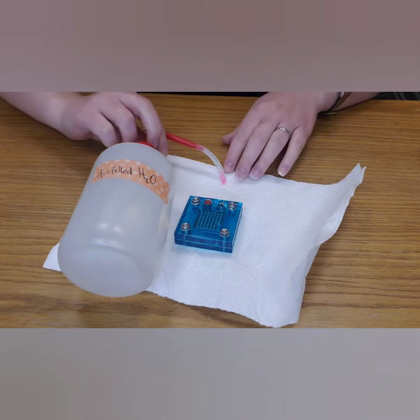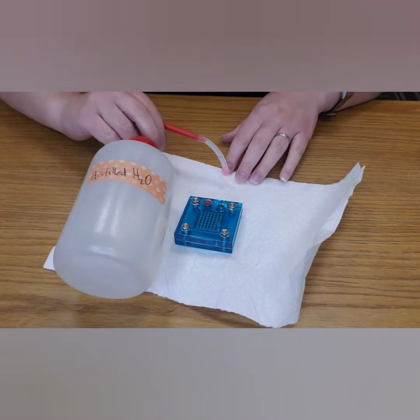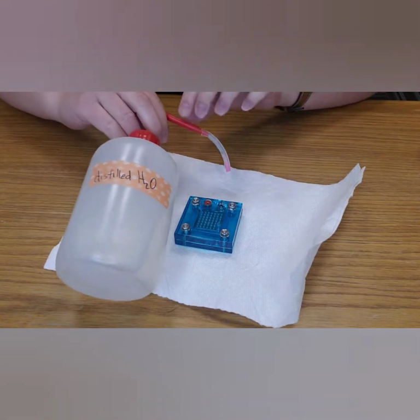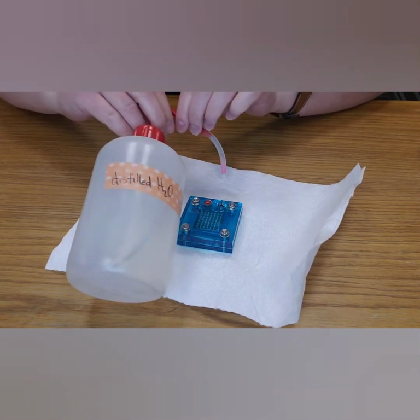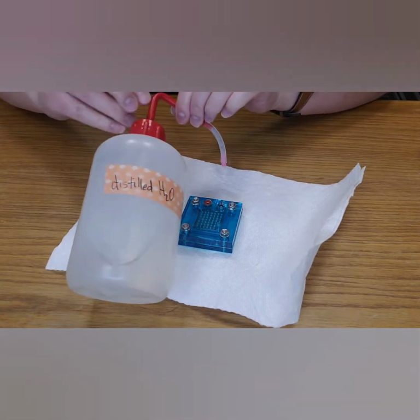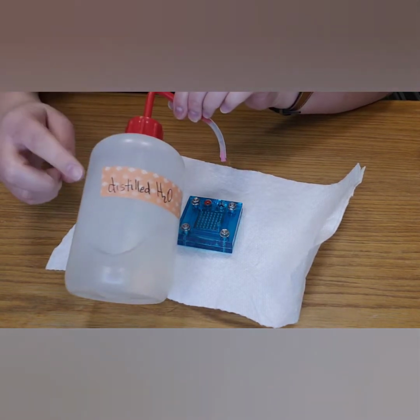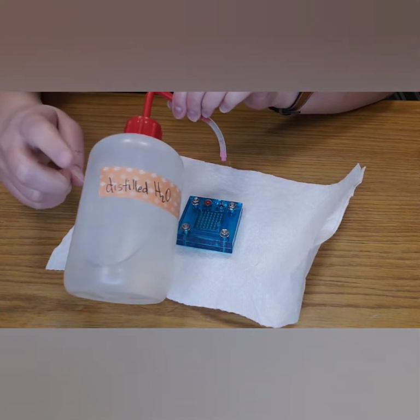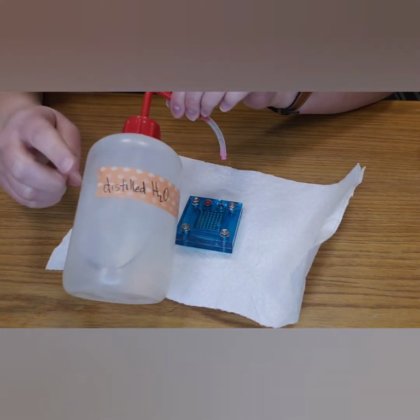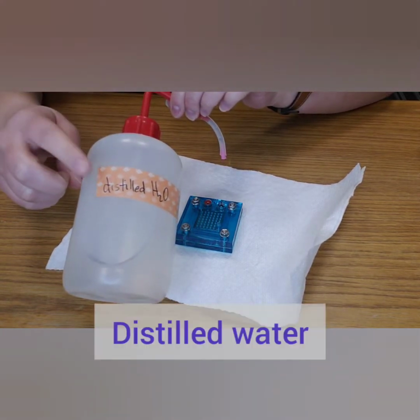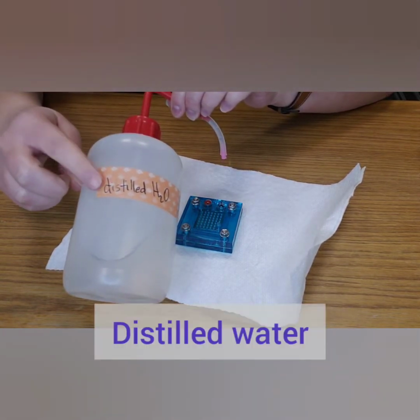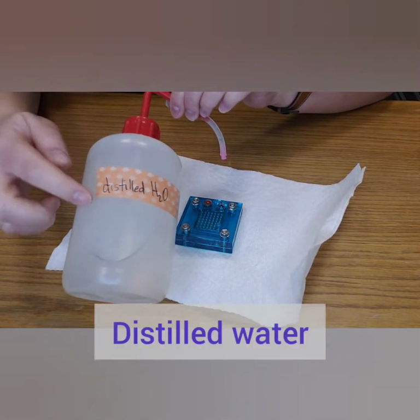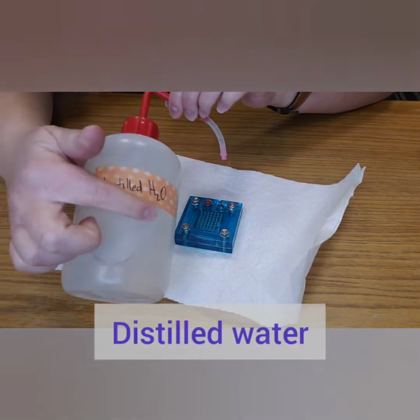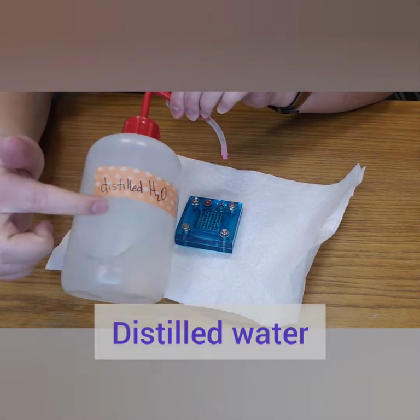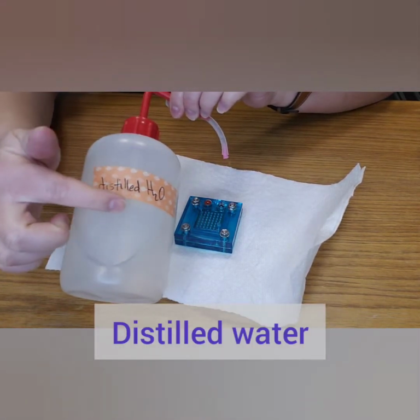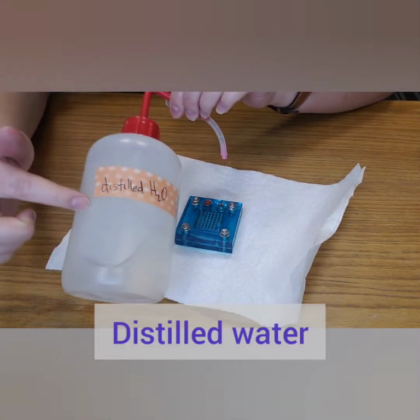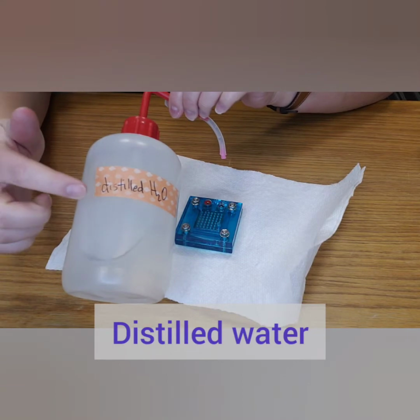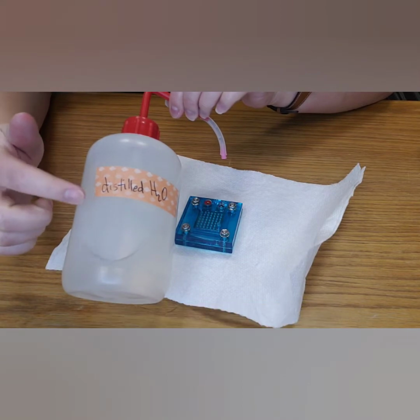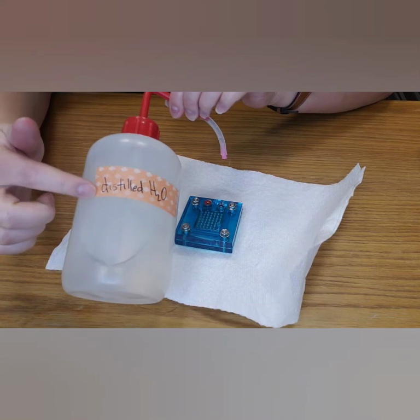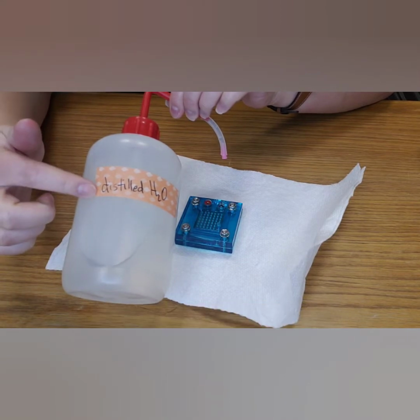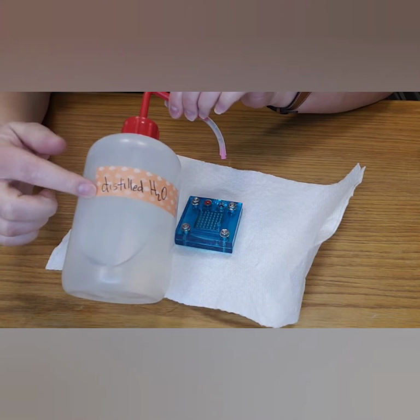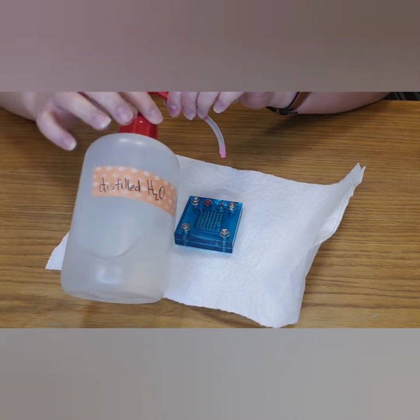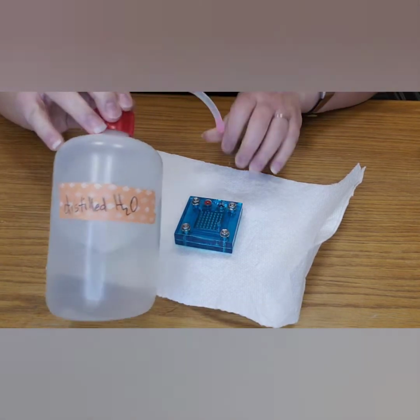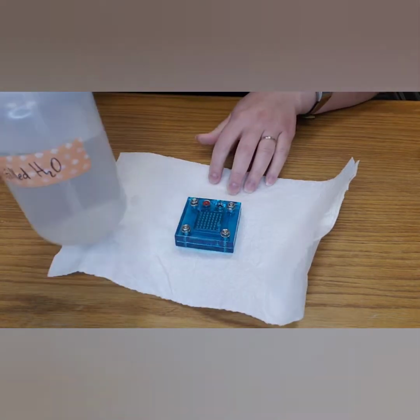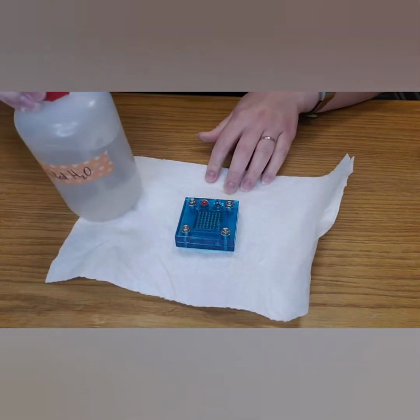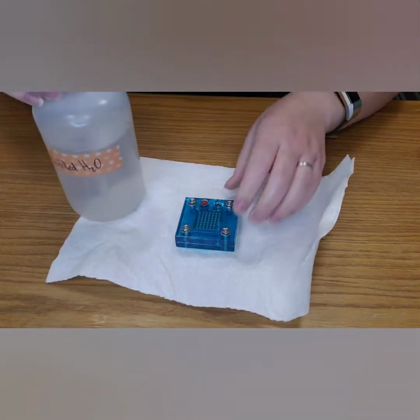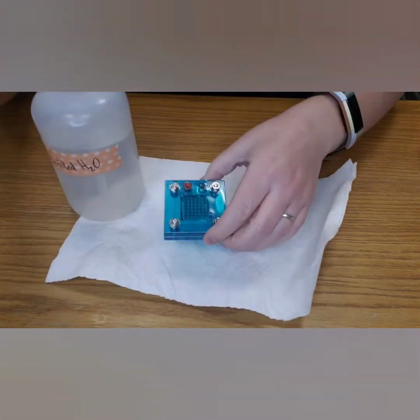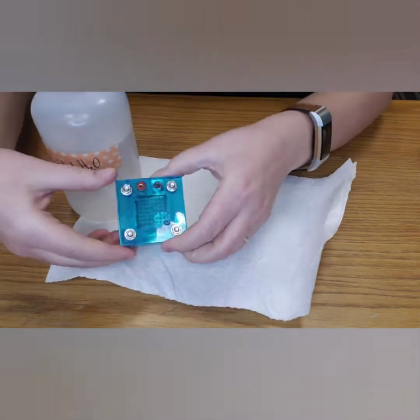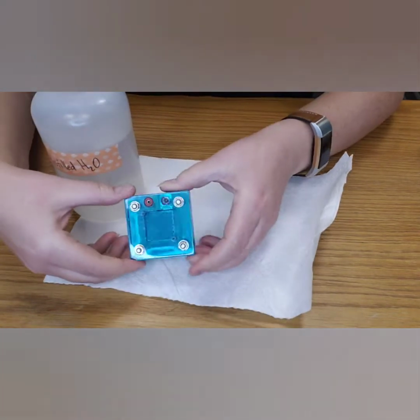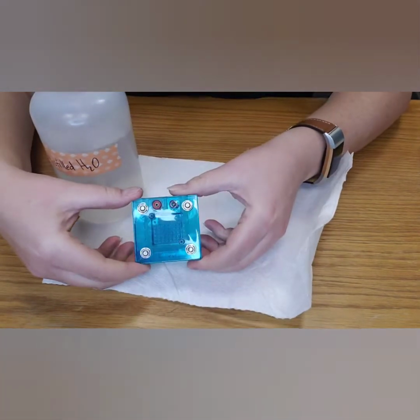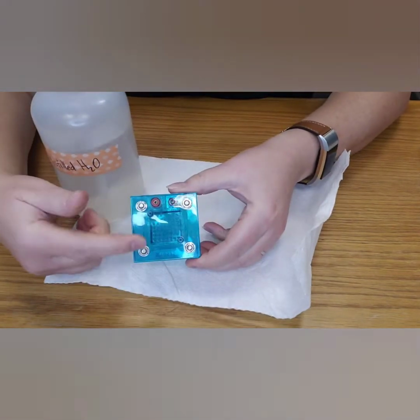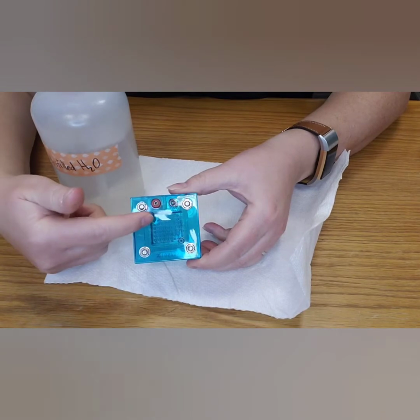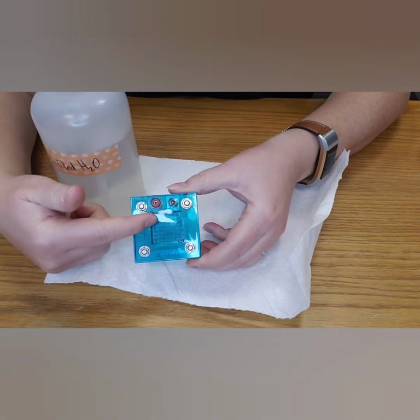You will need distilled water — make sure it's distilled water, not tap water. It has to be distilled water. Impurities in tap water can ruin the function of your fuel cell.